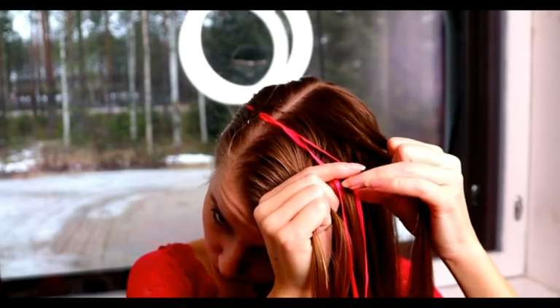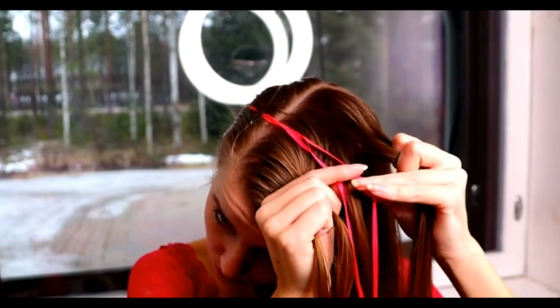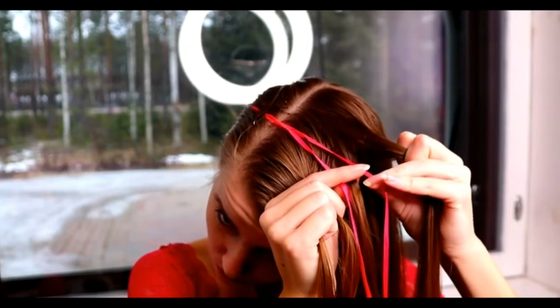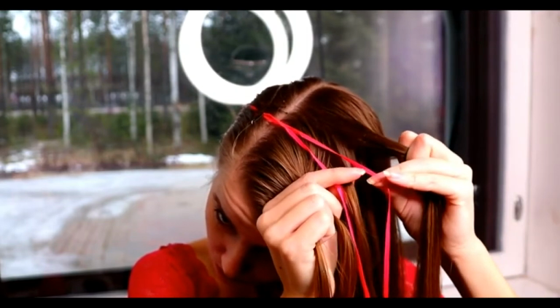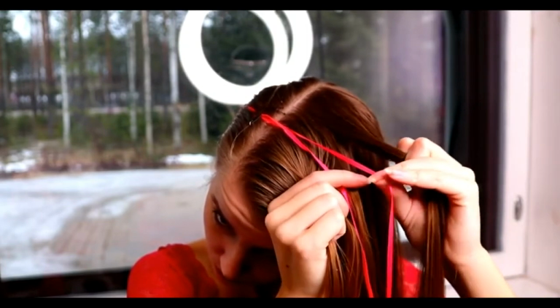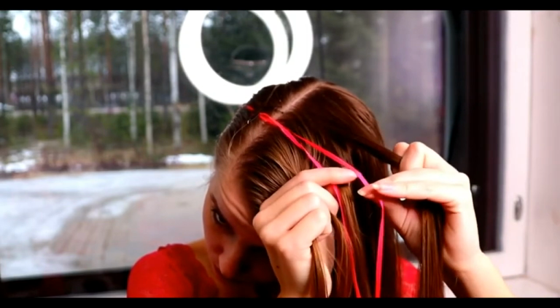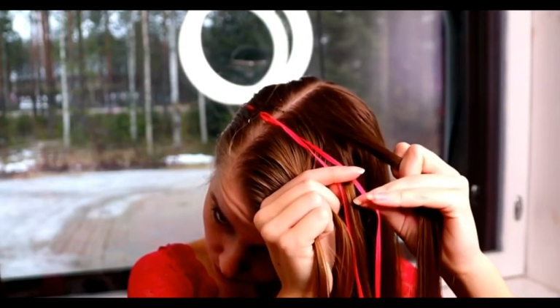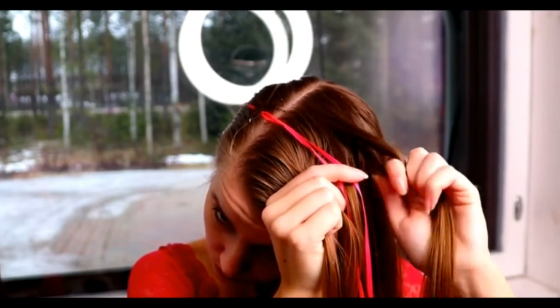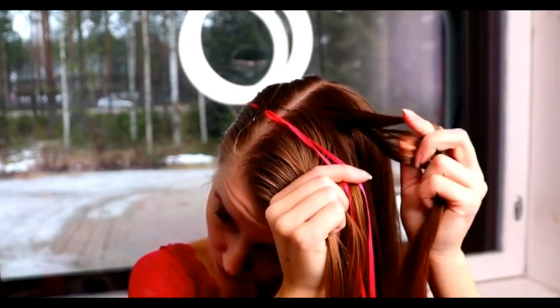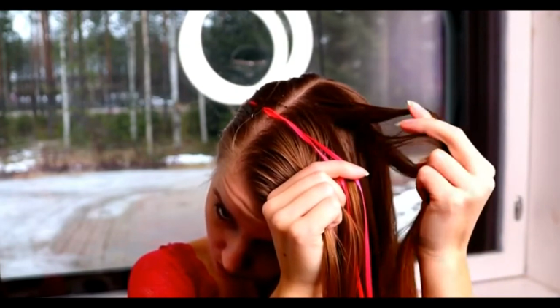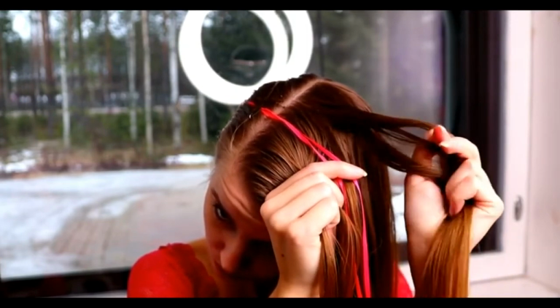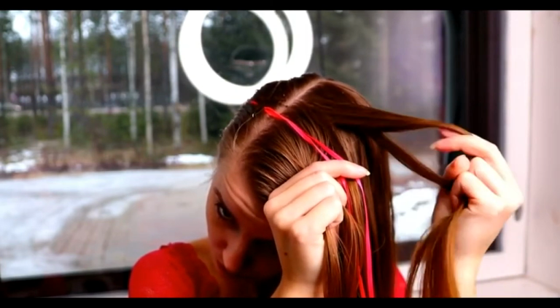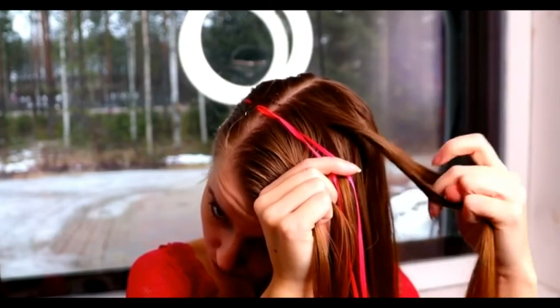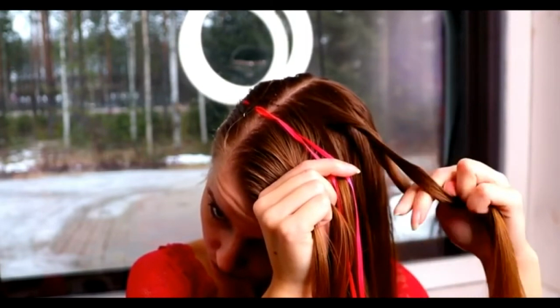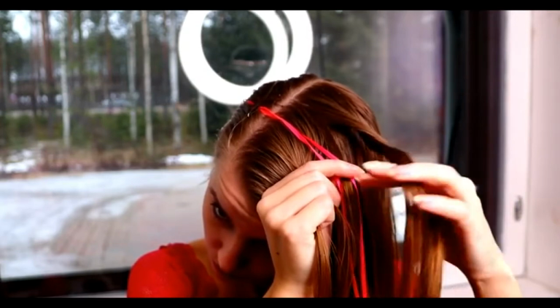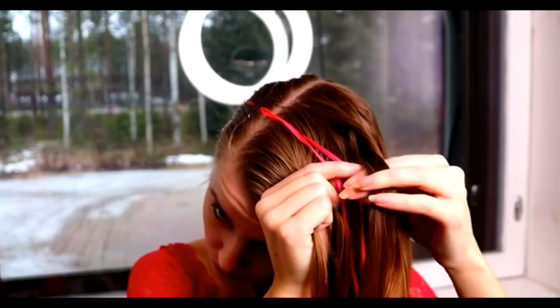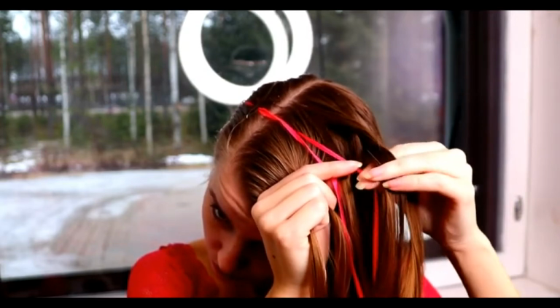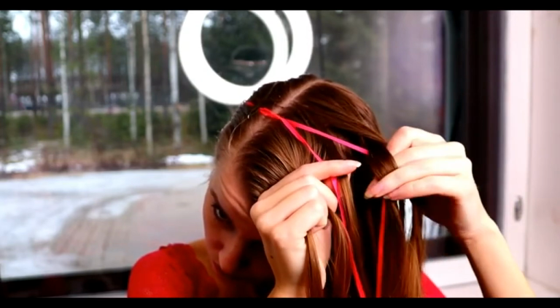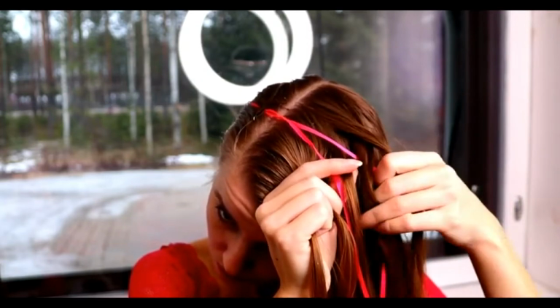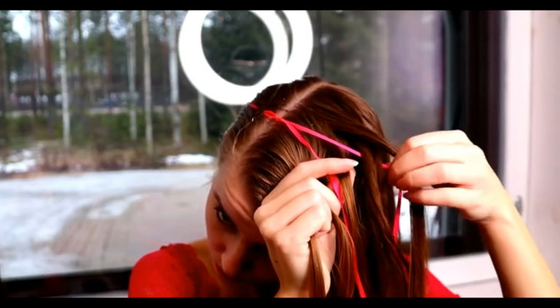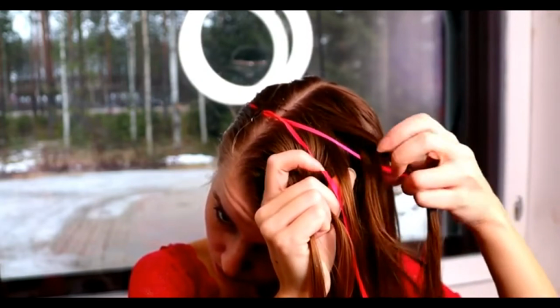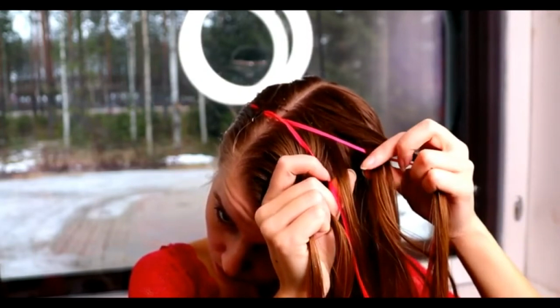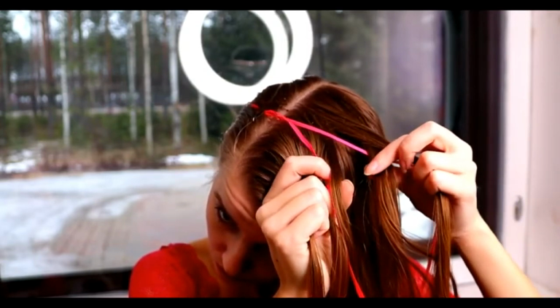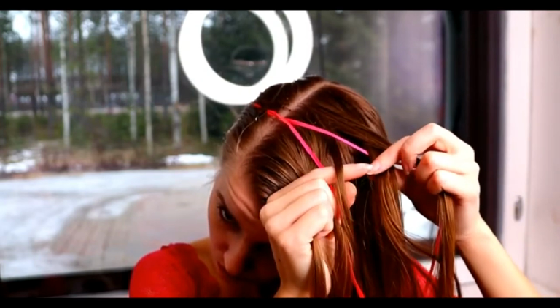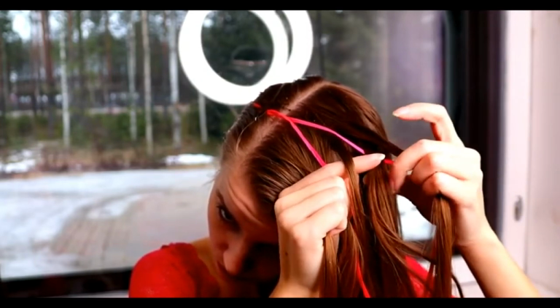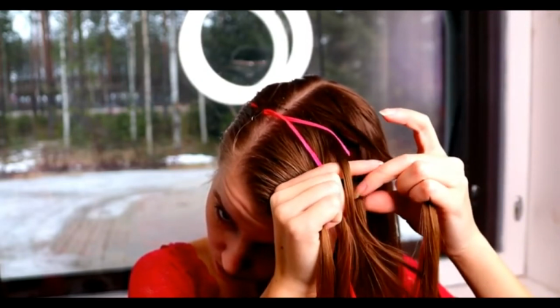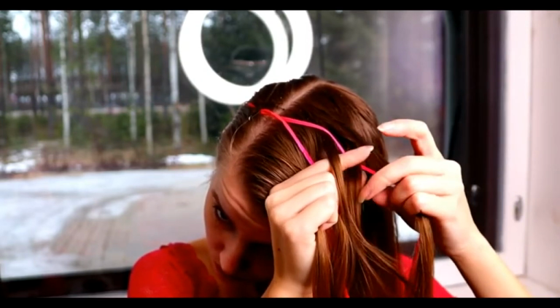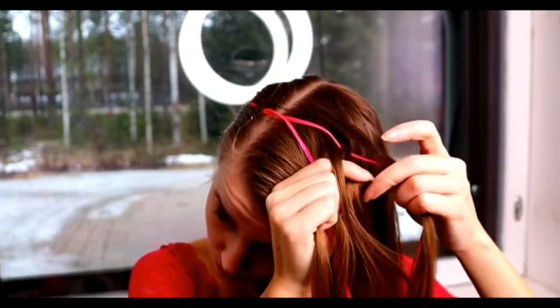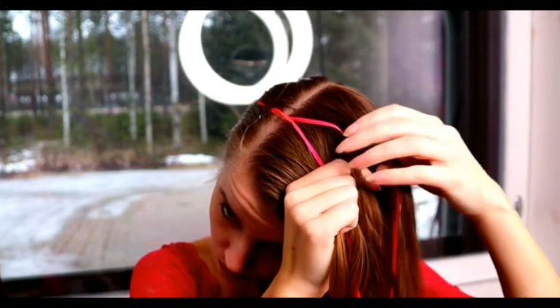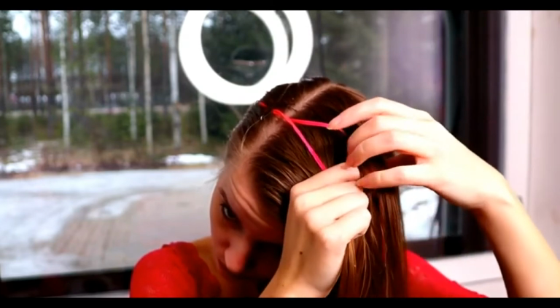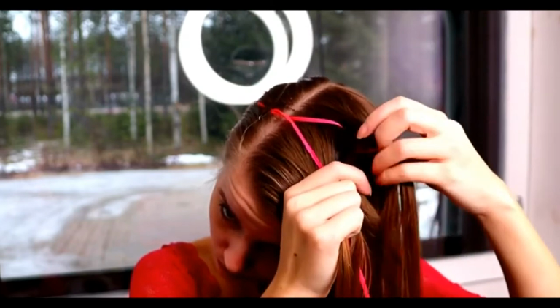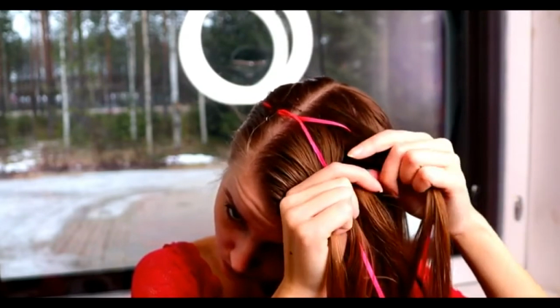Split the rightmost piece. Bring the outmost strand under, then over the ribbon and under the middle strand. That strand is between the ribbons.